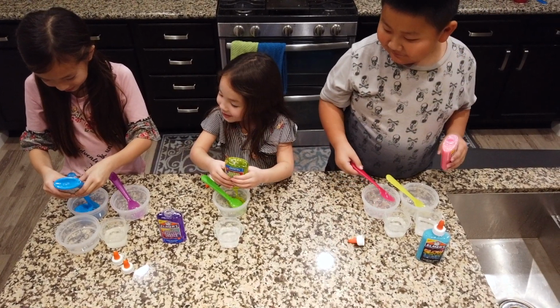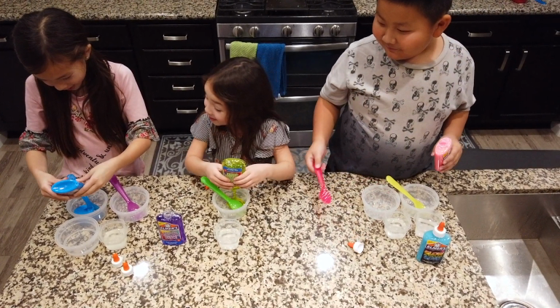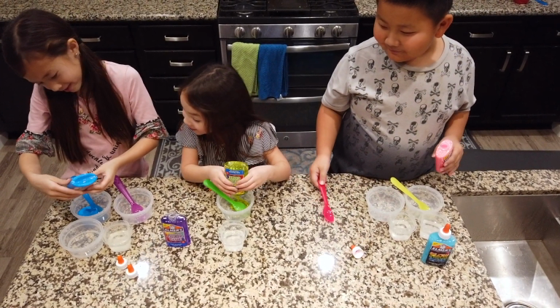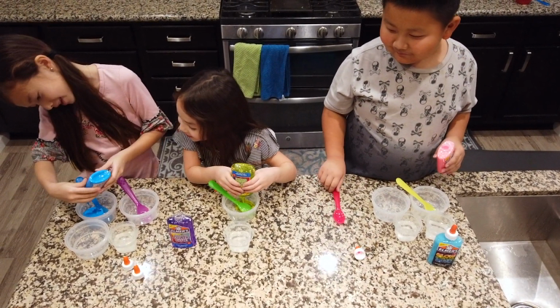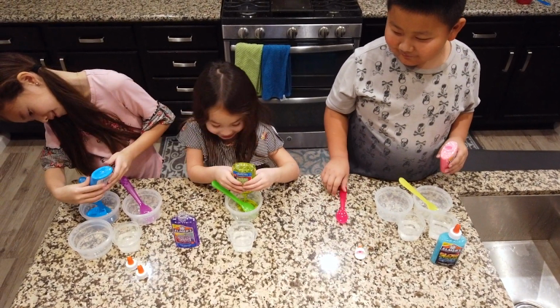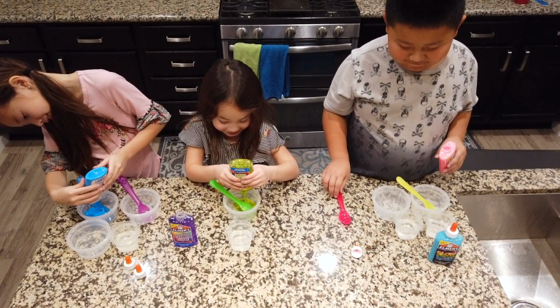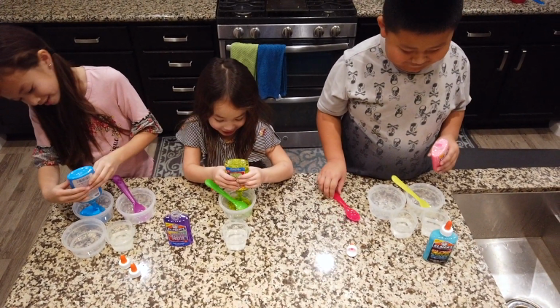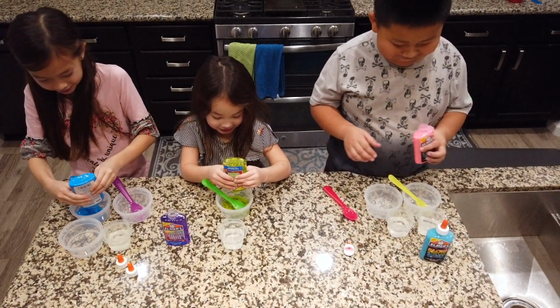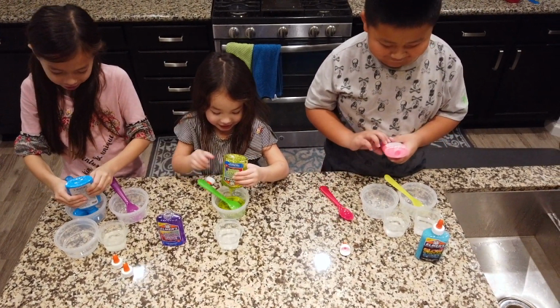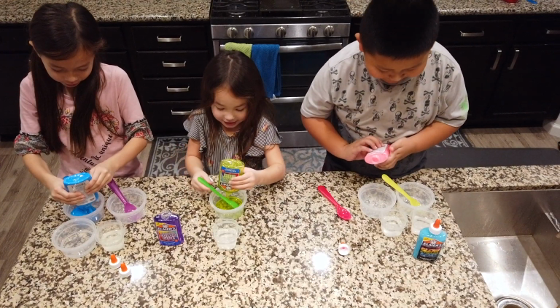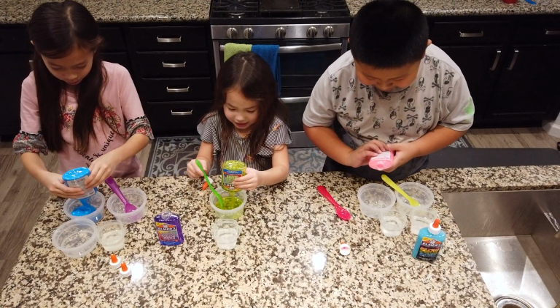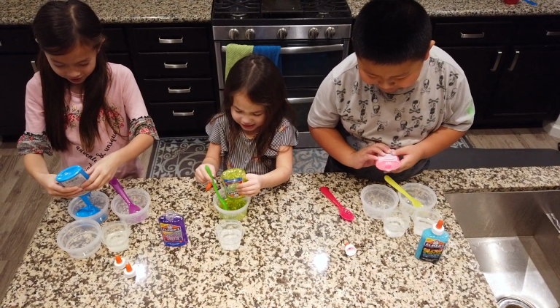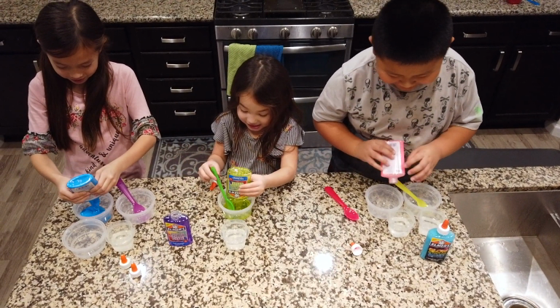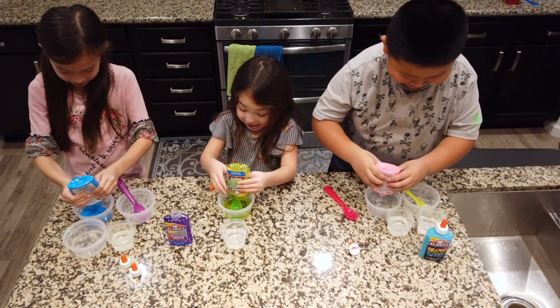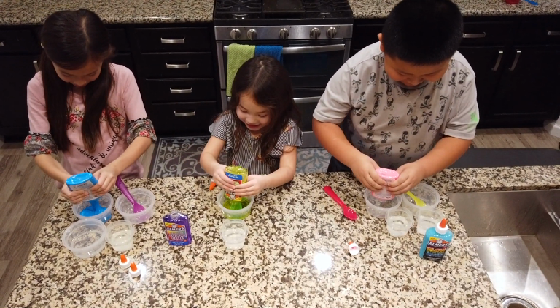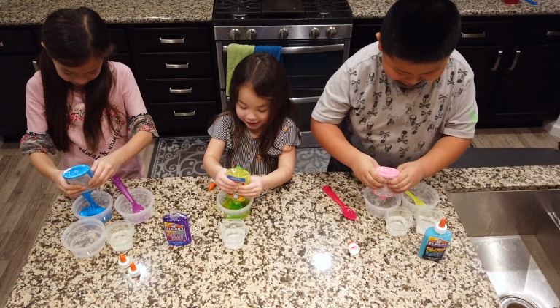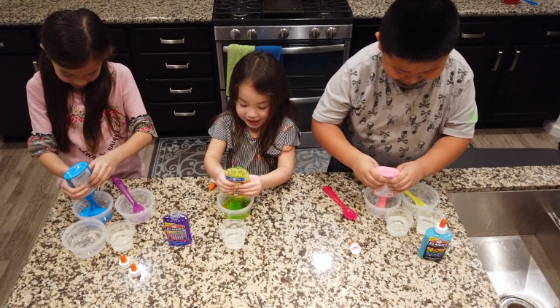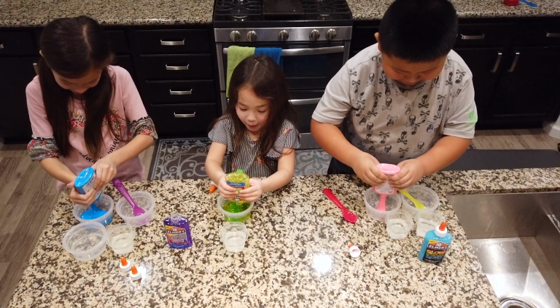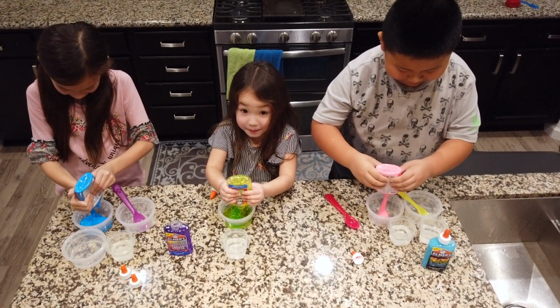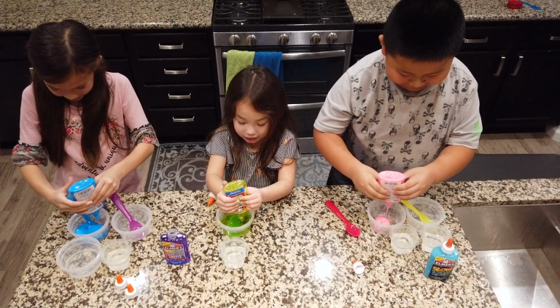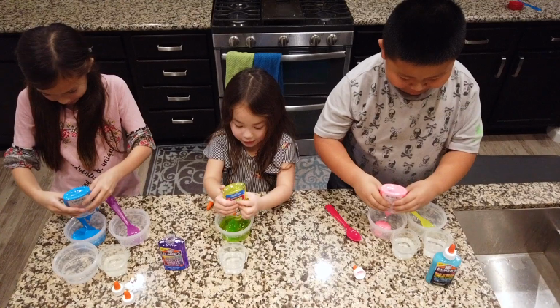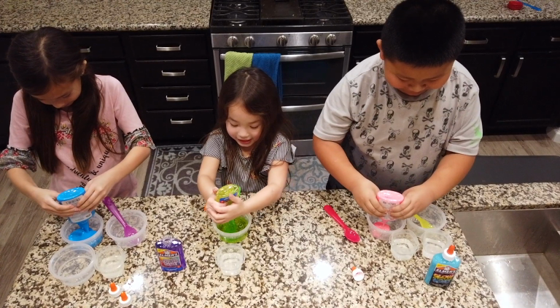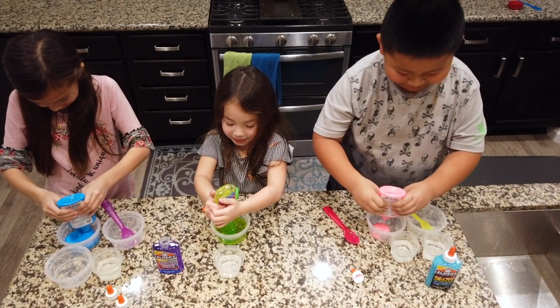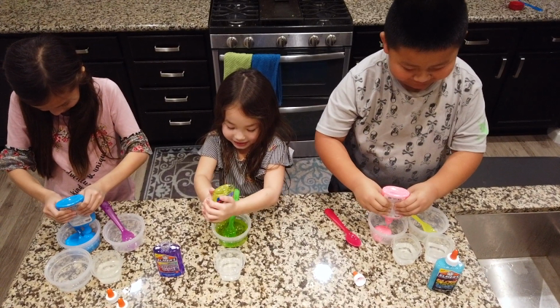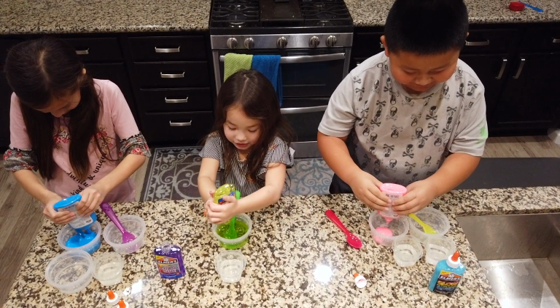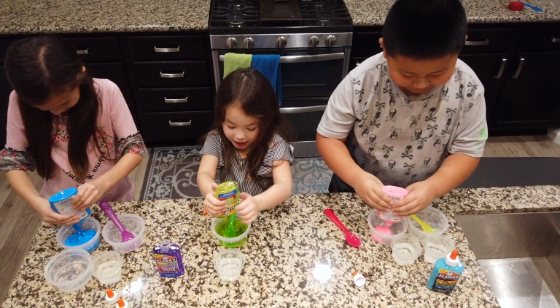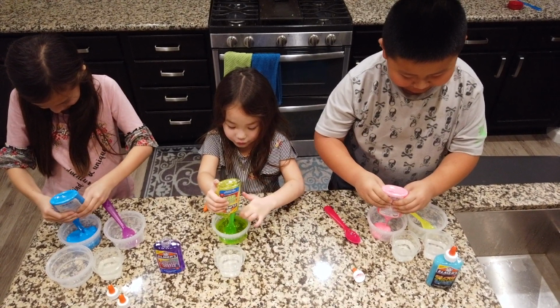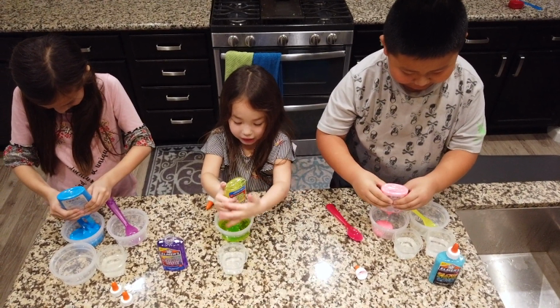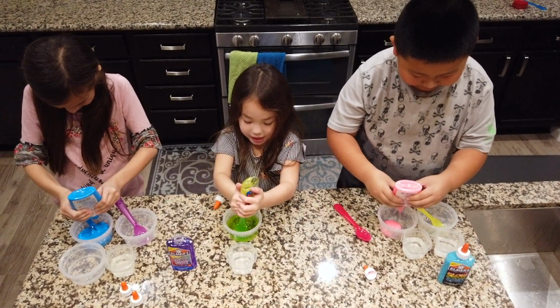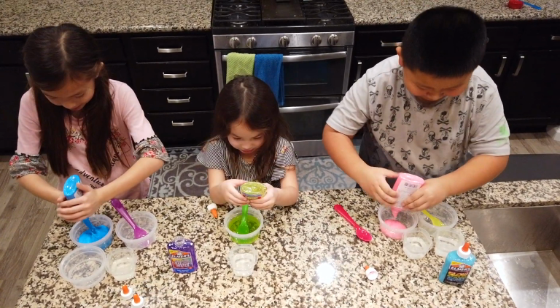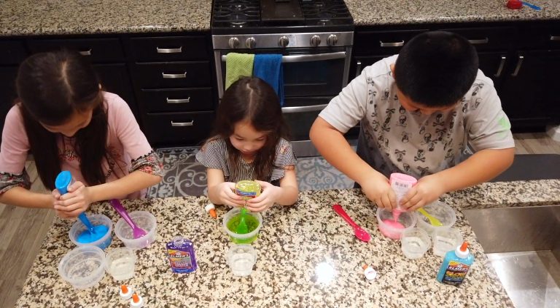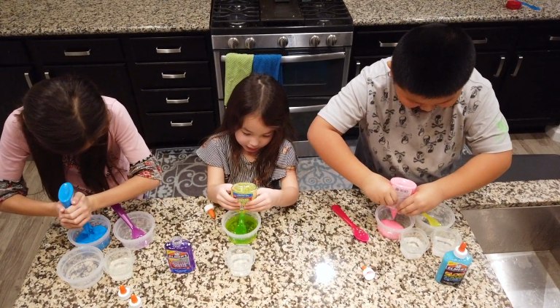It looks like pink. Oh yeah, that does look like pink. It's color glue — it's supposed to be color. What can this be, white? We can add food coloring.